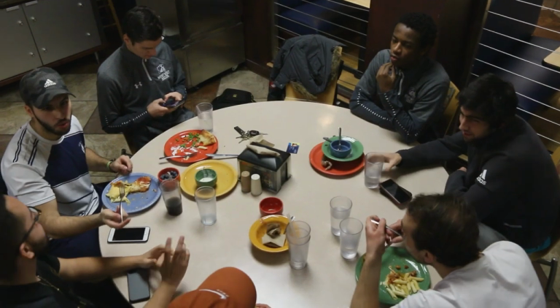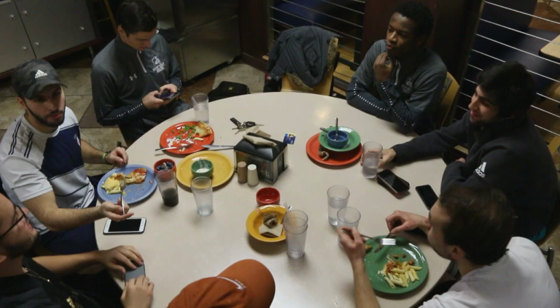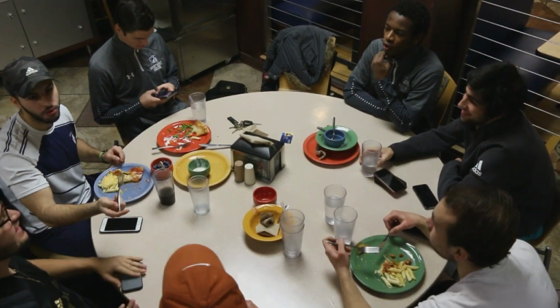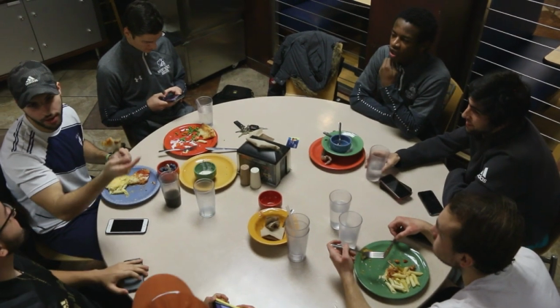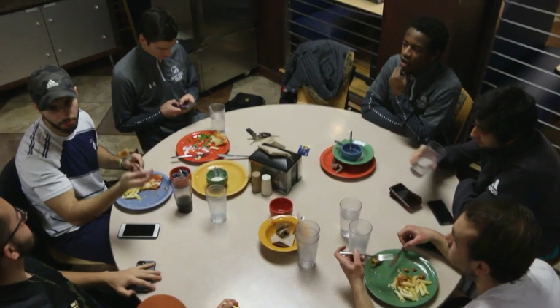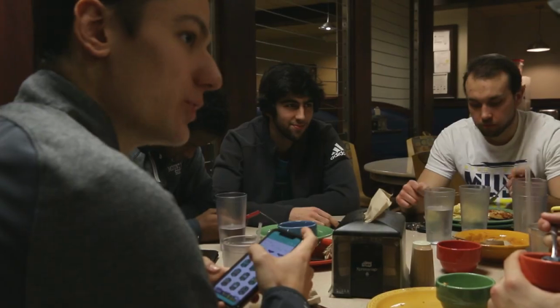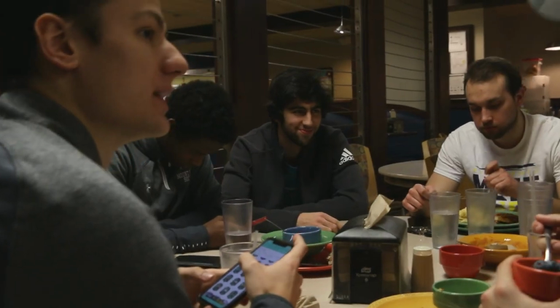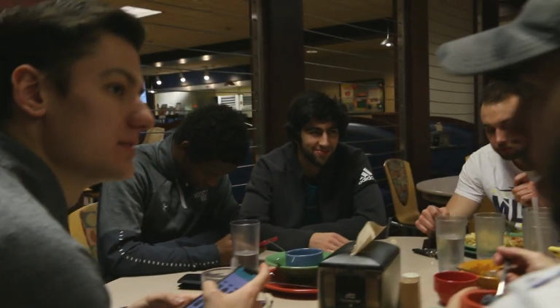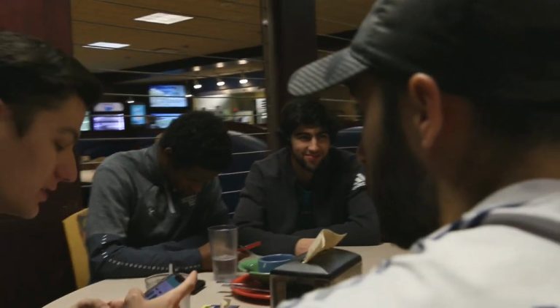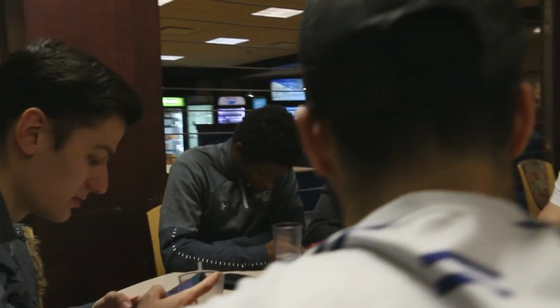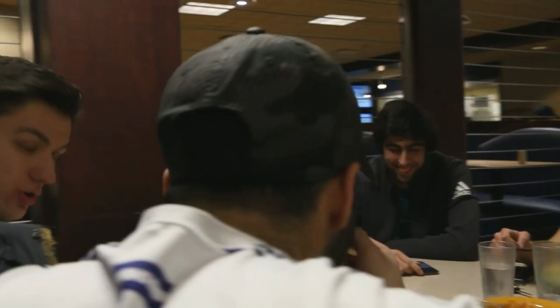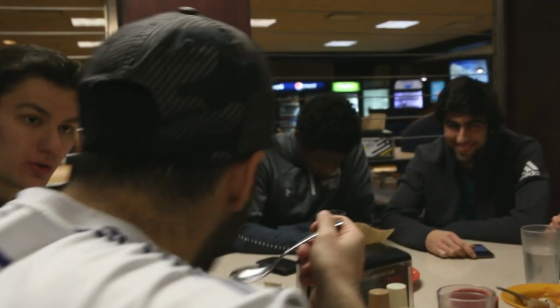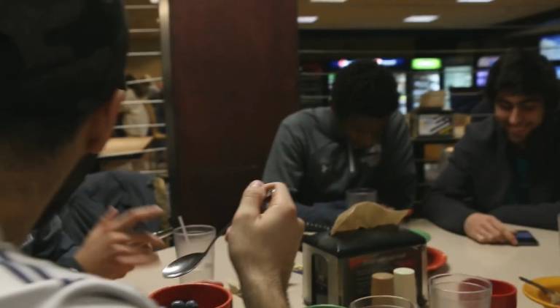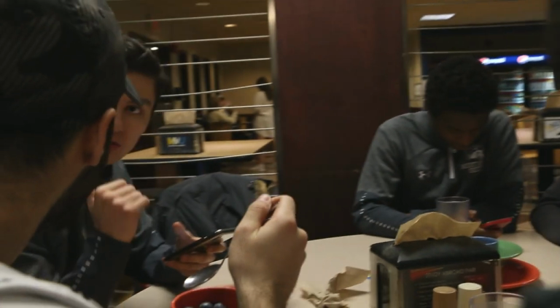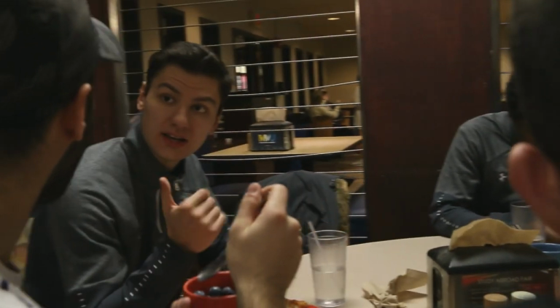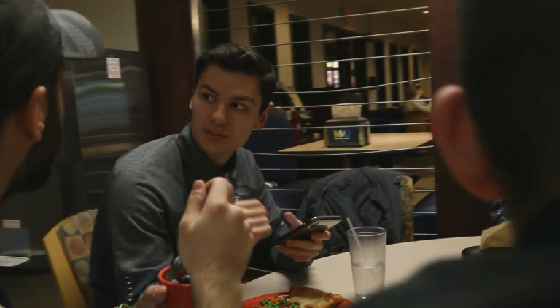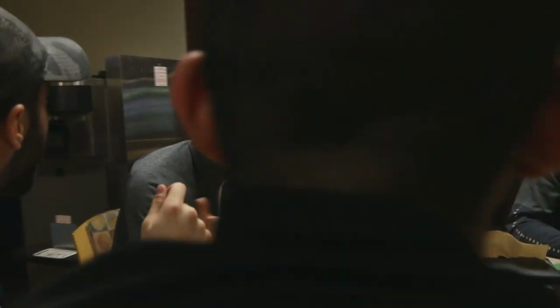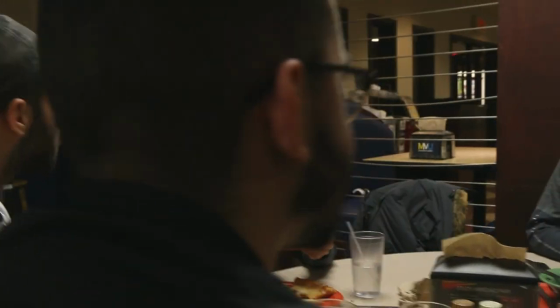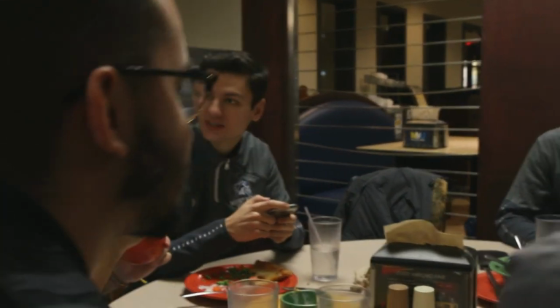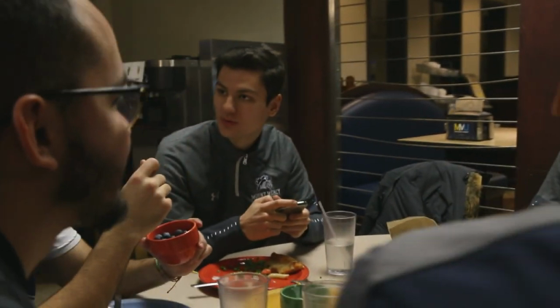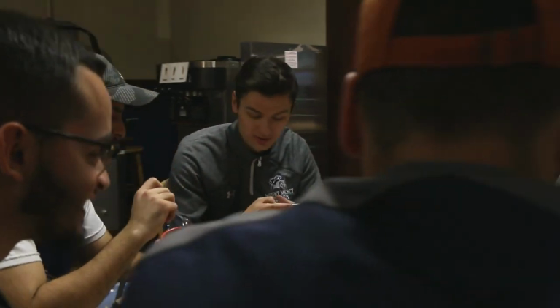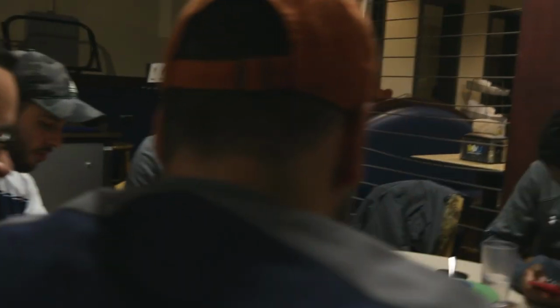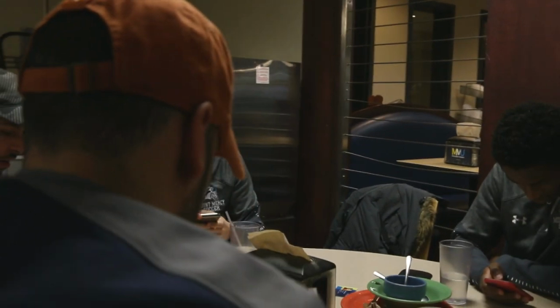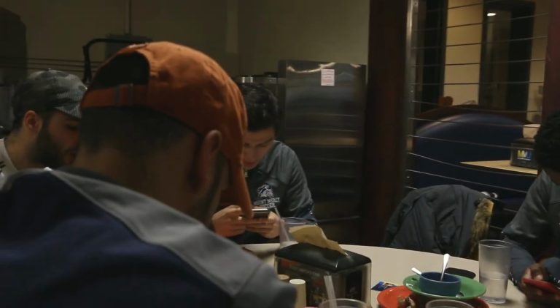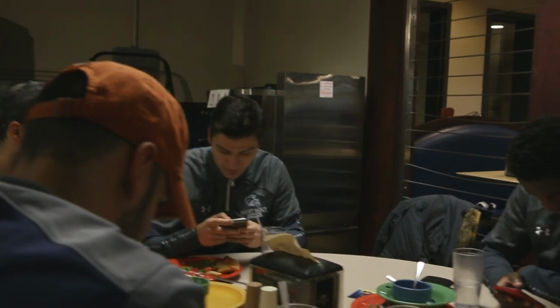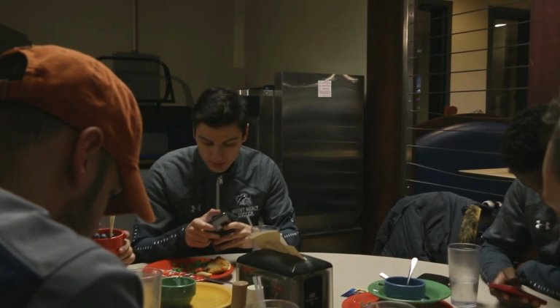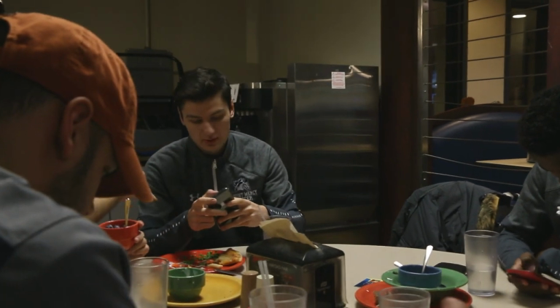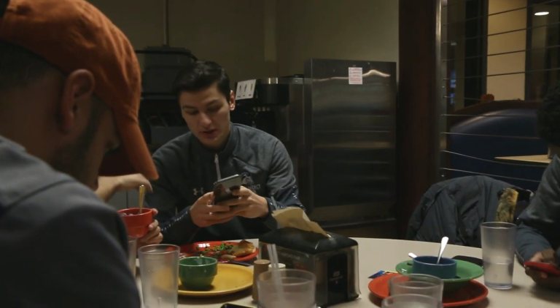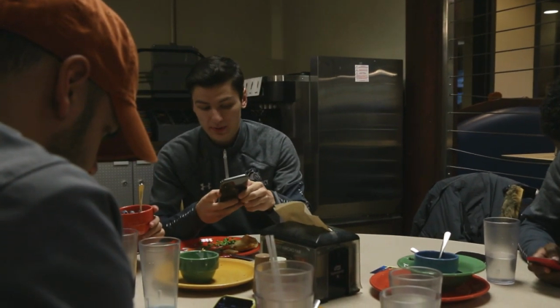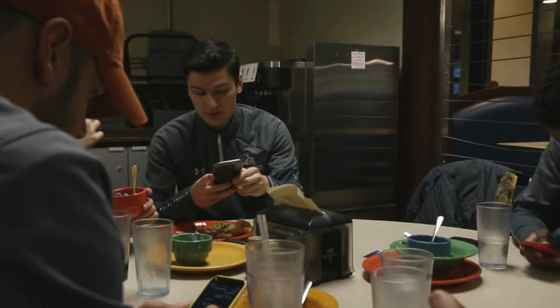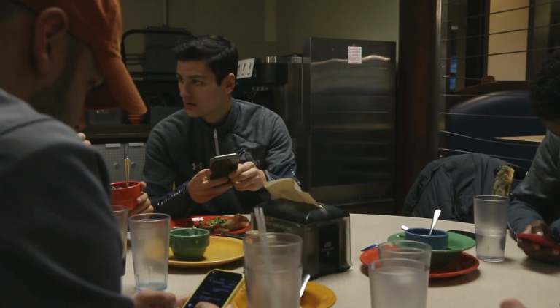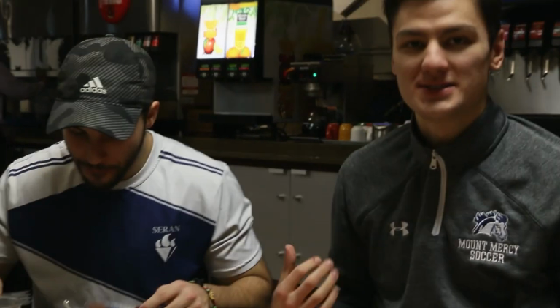After my class, I go to our cafeteria and I eat with my teammates usually. We sit all together and sometimes we just discuss about soccer, and we sit there way too long.